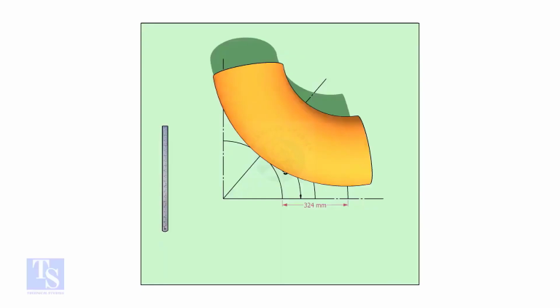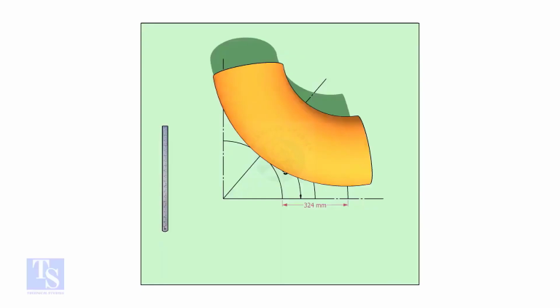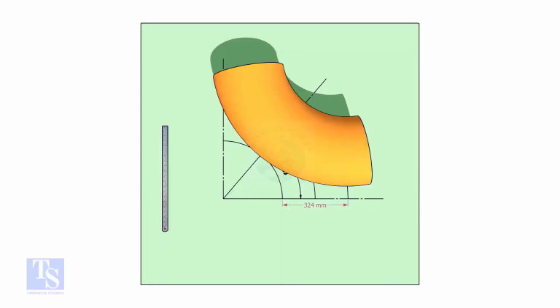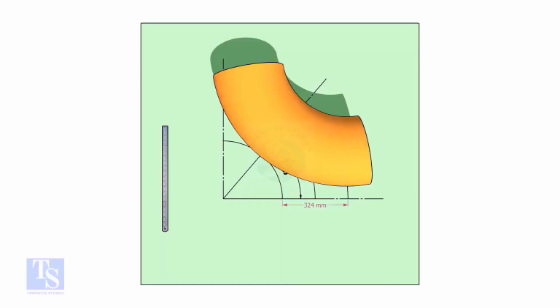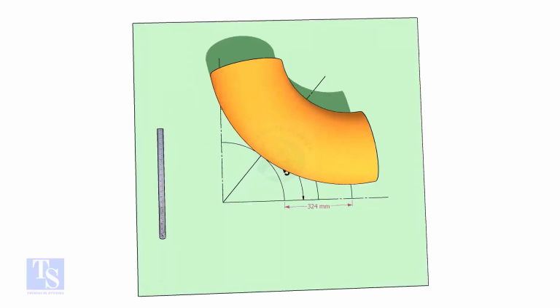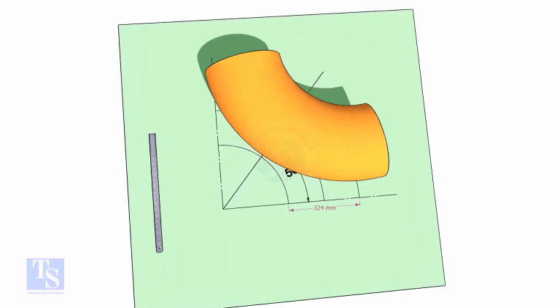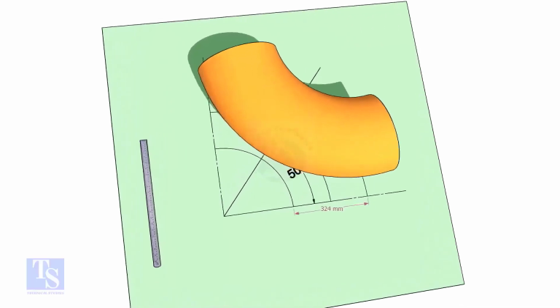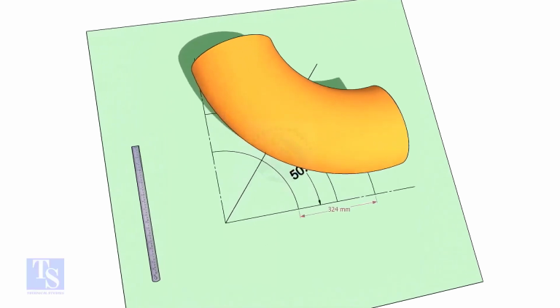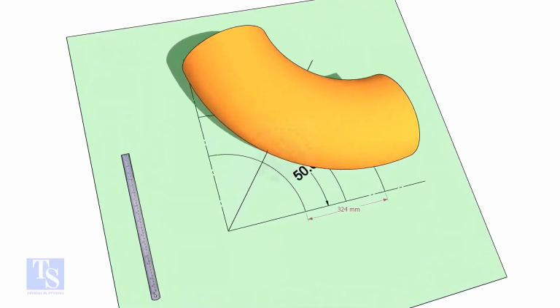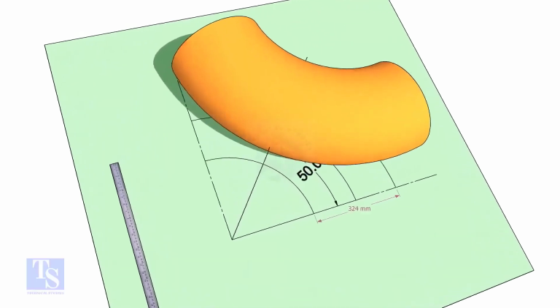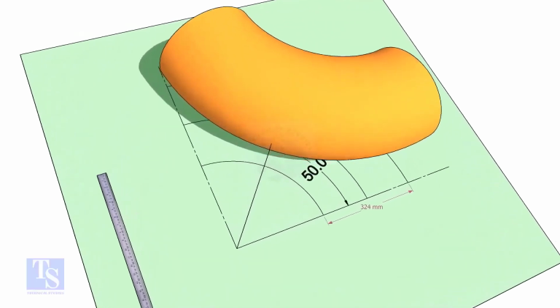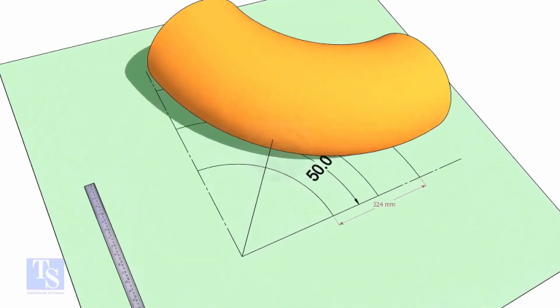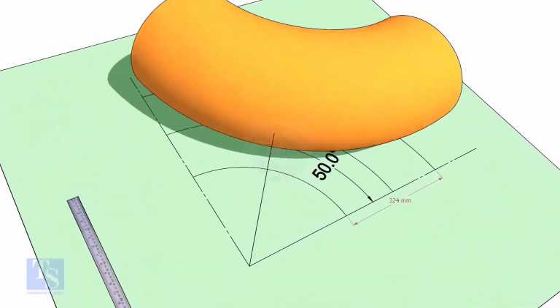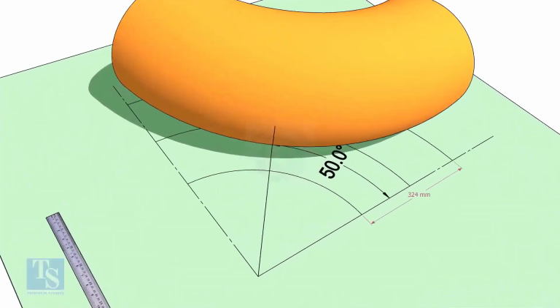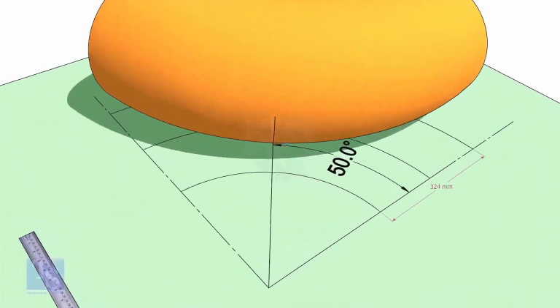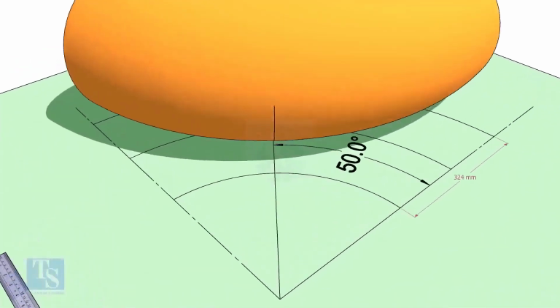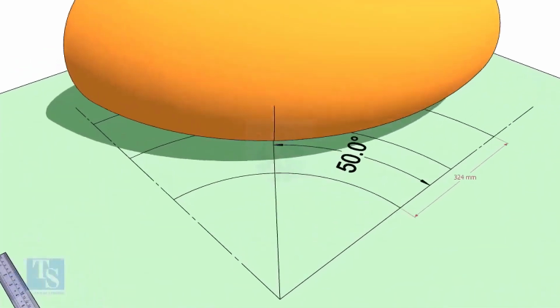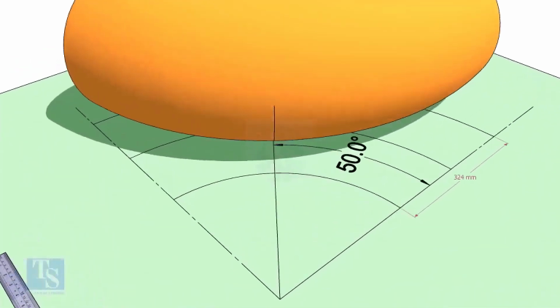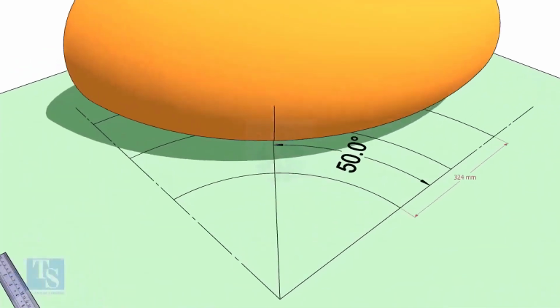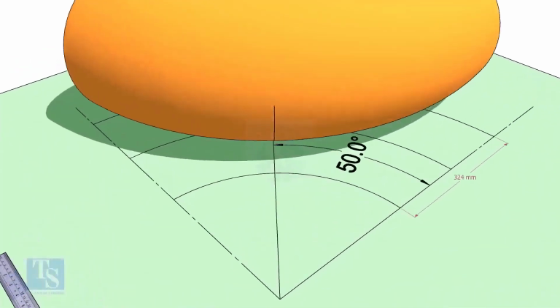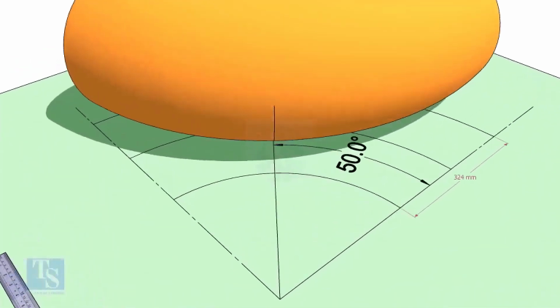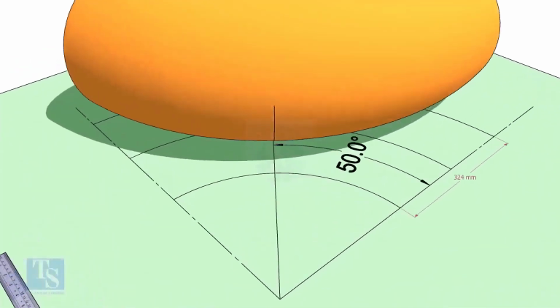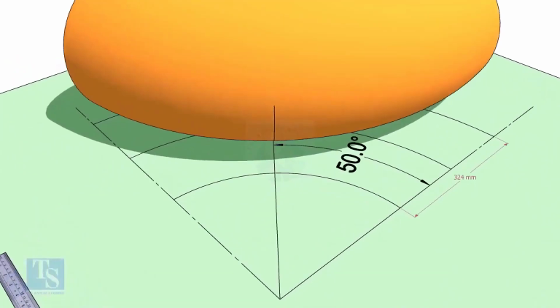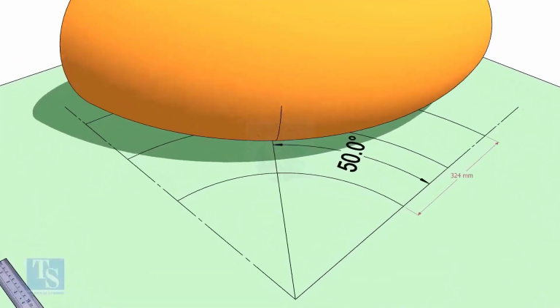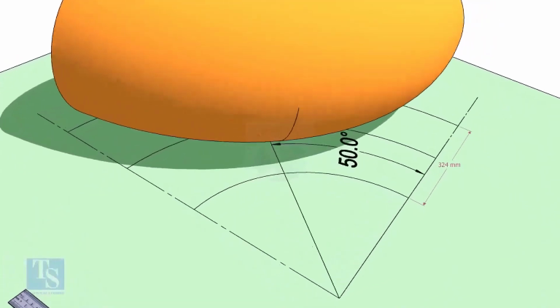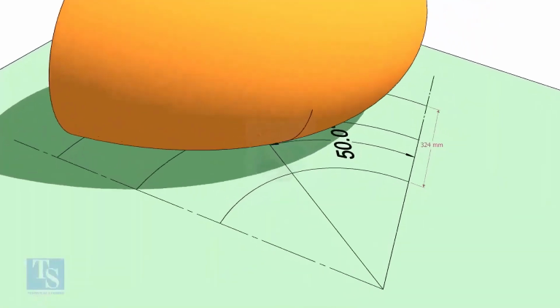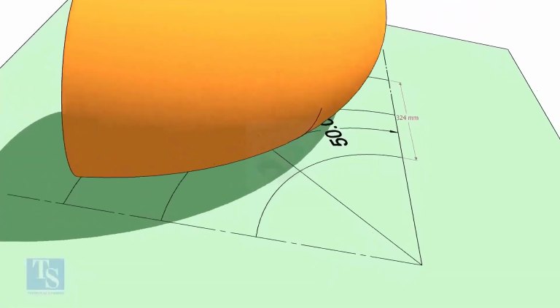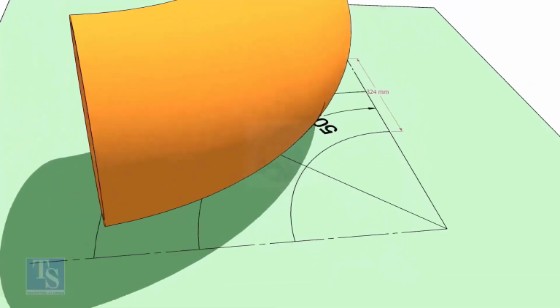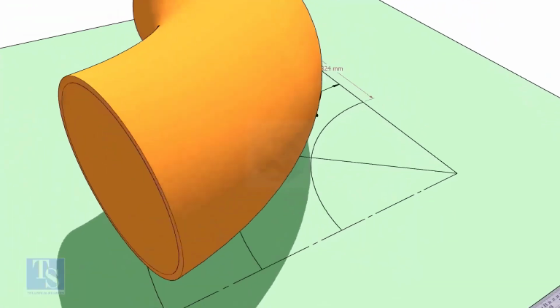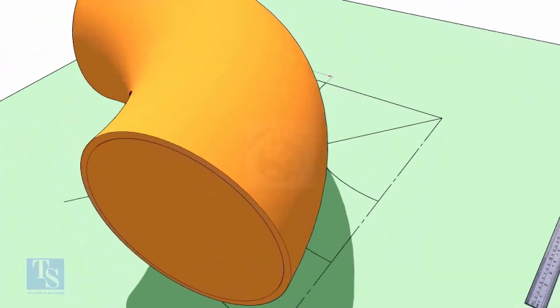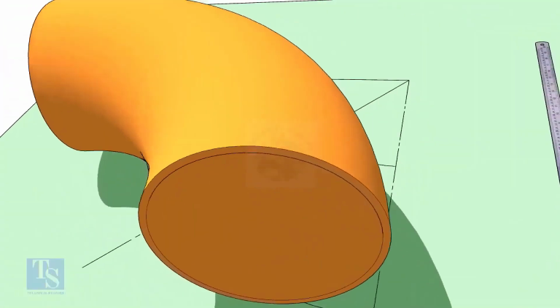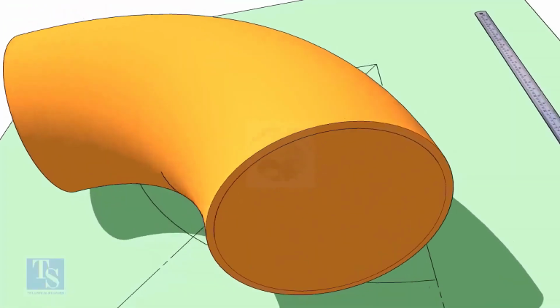Reverse the elbow position as shown. Match the line on the elbow with the 50-degree line.